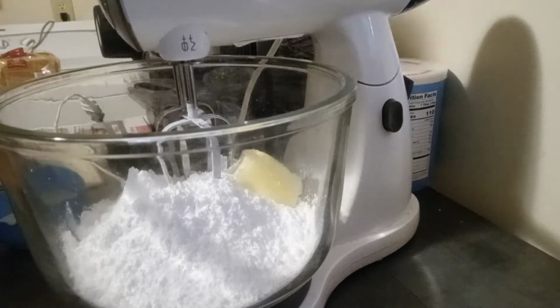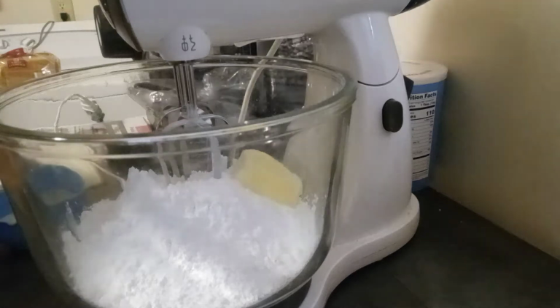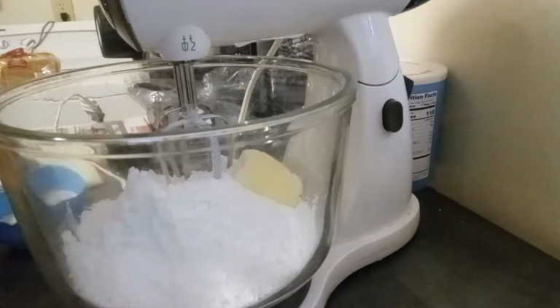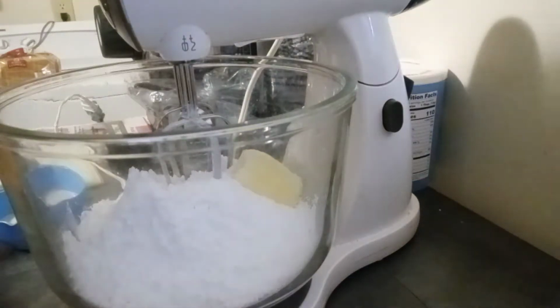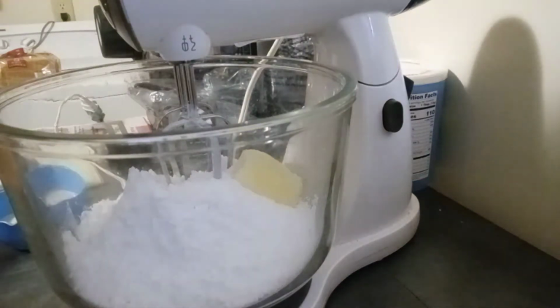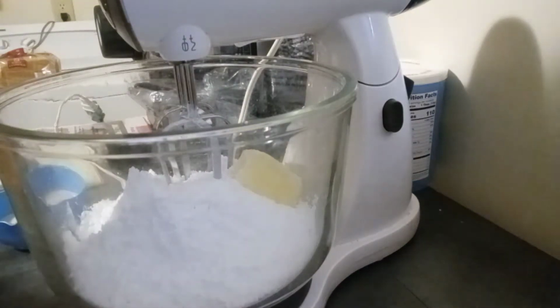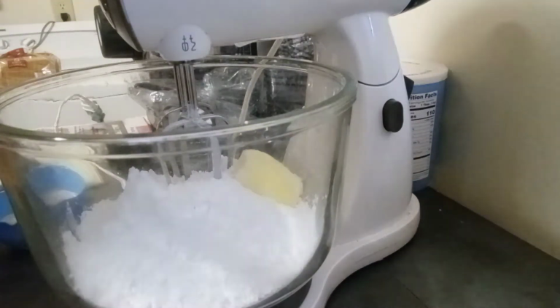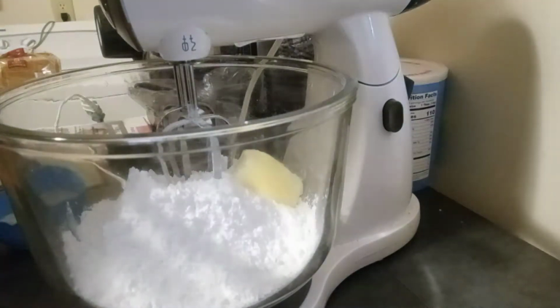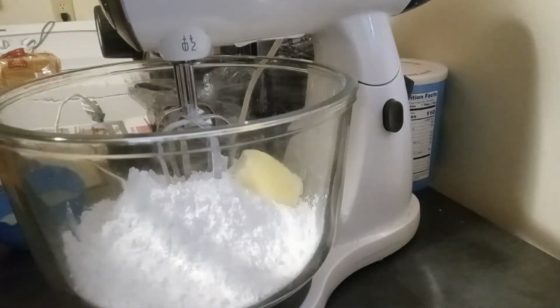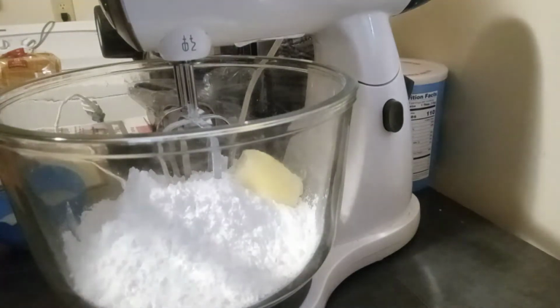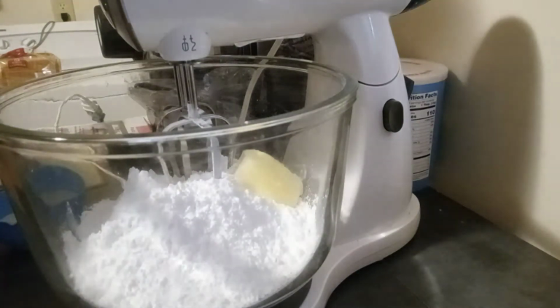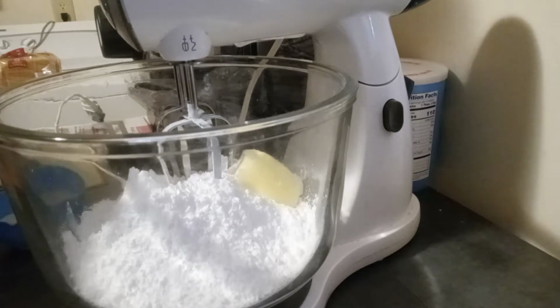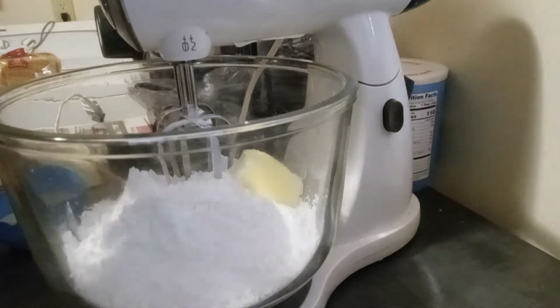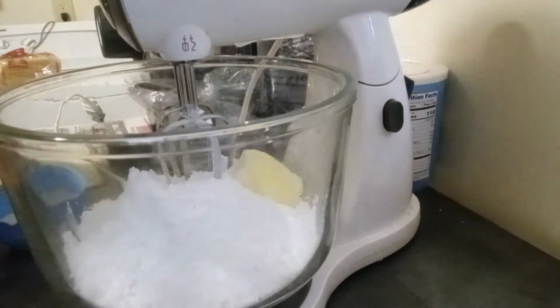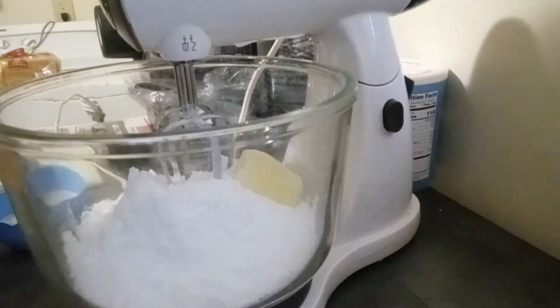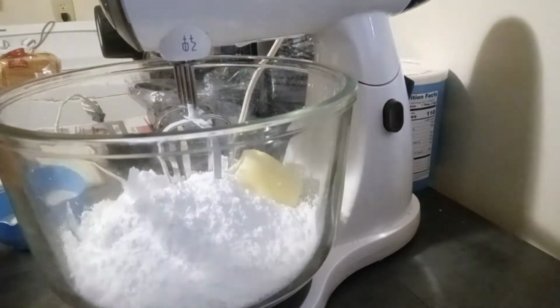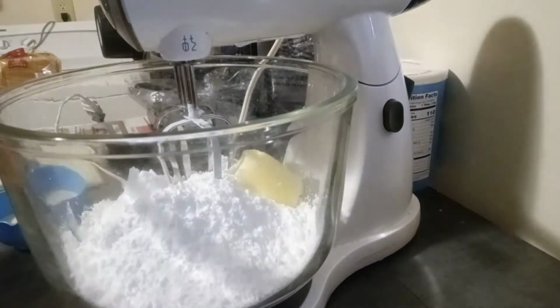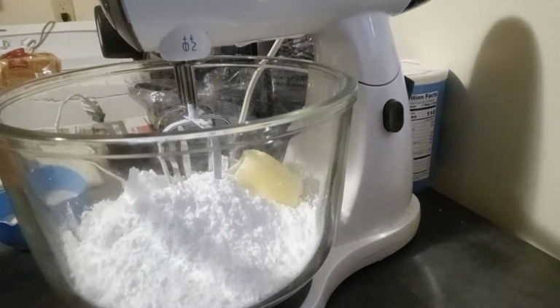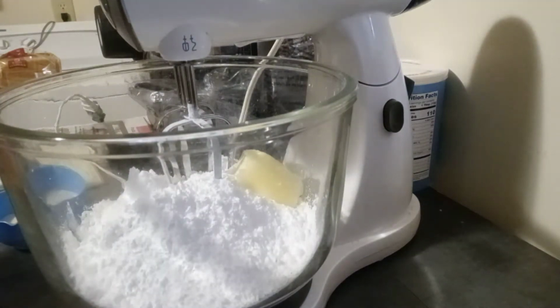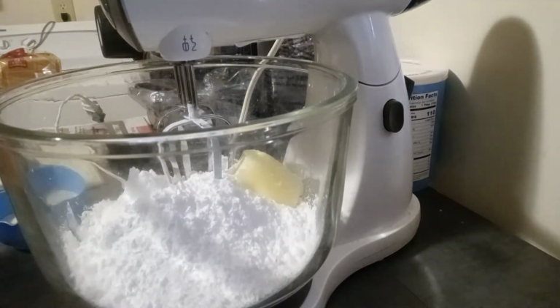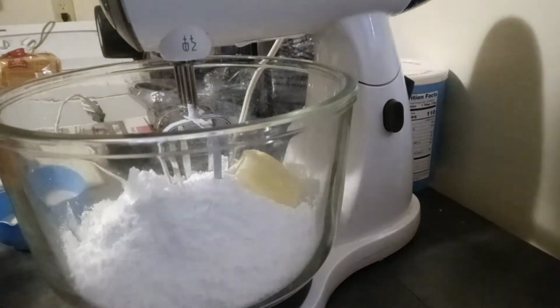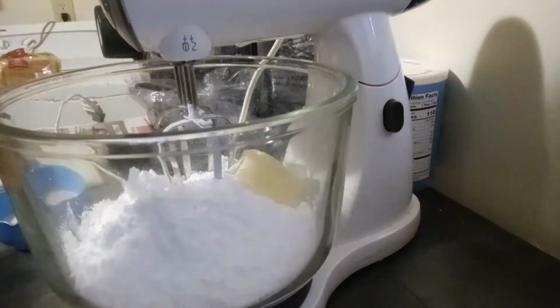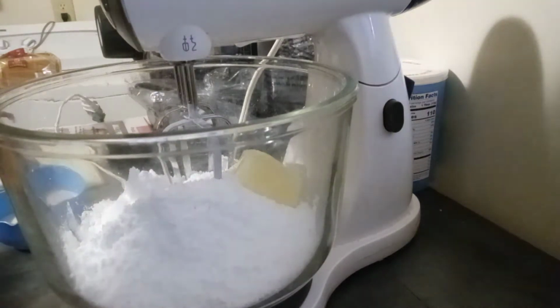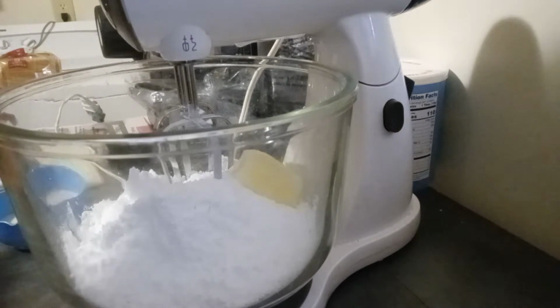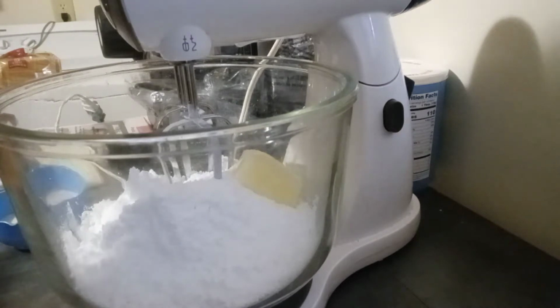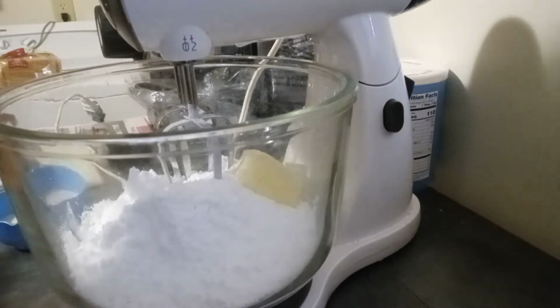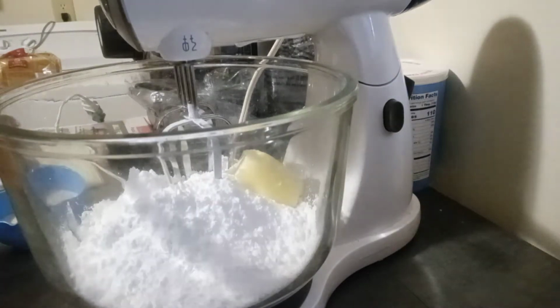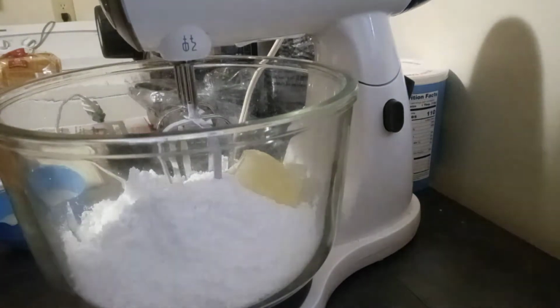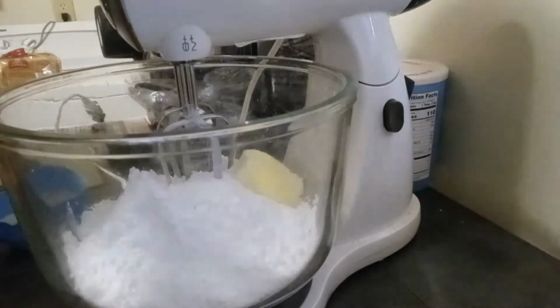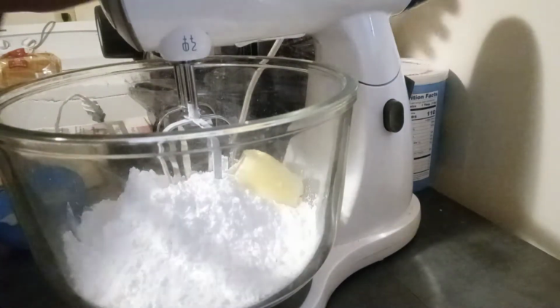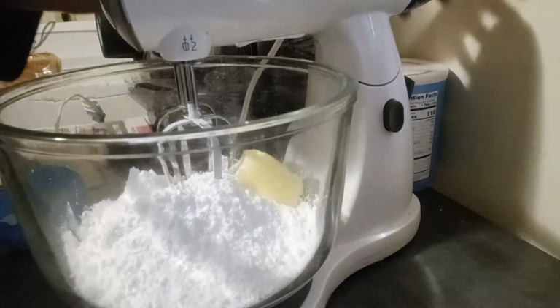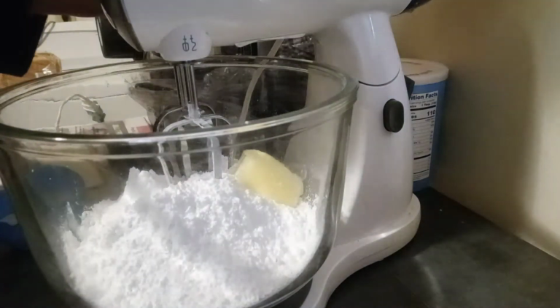Welcome back to another episode of Short Cute Cooking. I'm Chef Joanne. Today's video is going to be just a quick vanilla buttercream frosting — really simple to do, really easy.